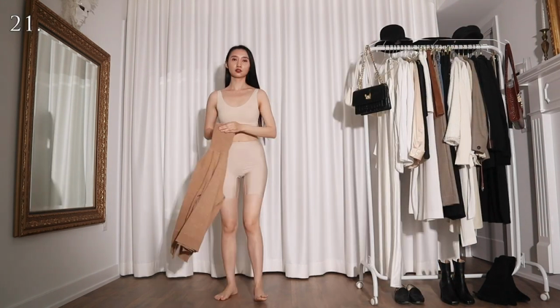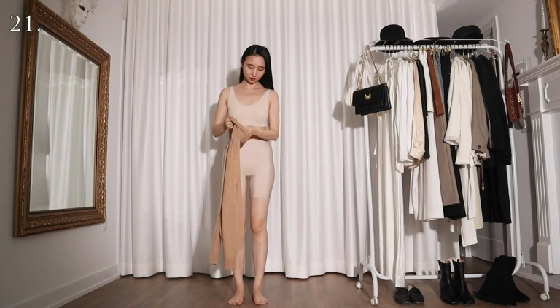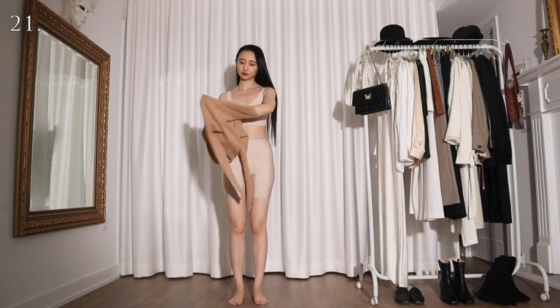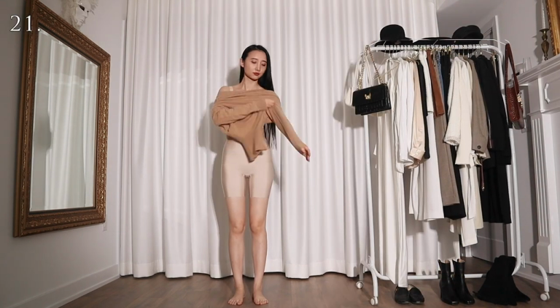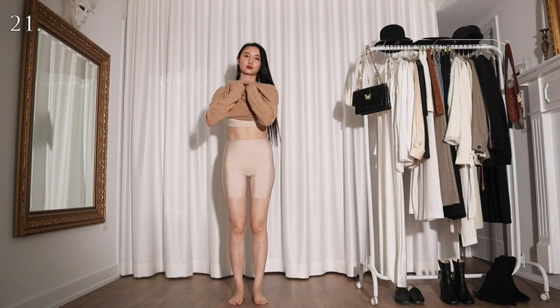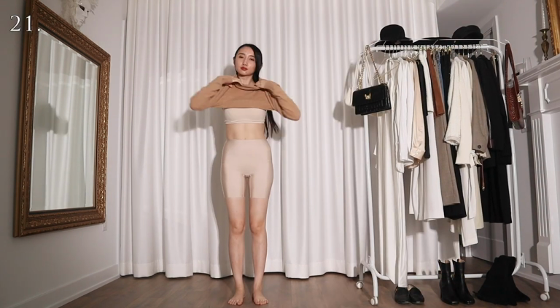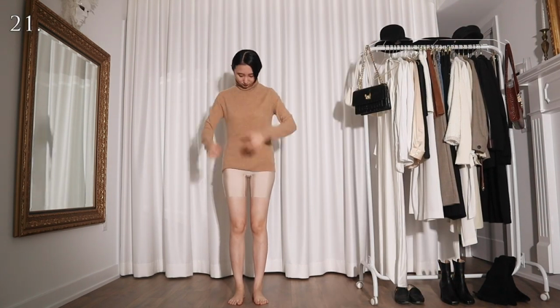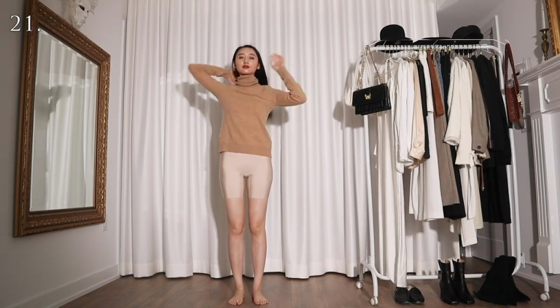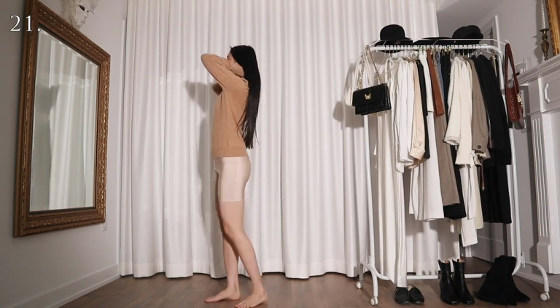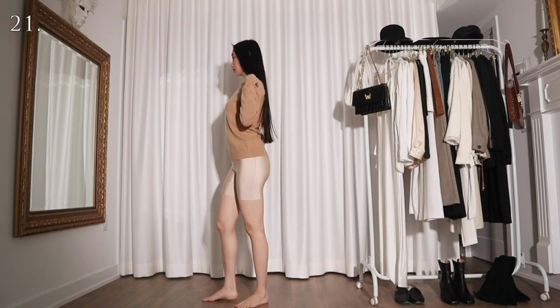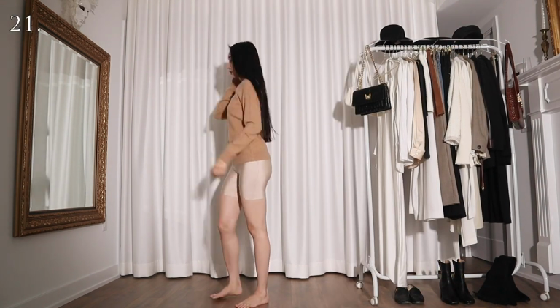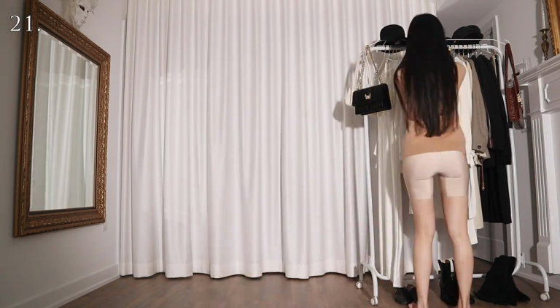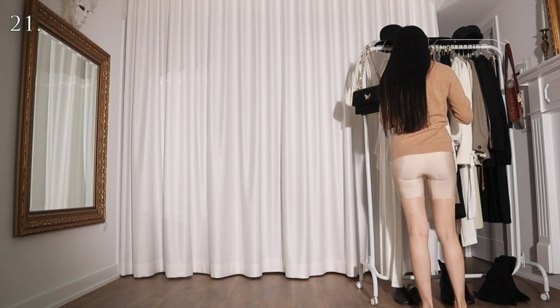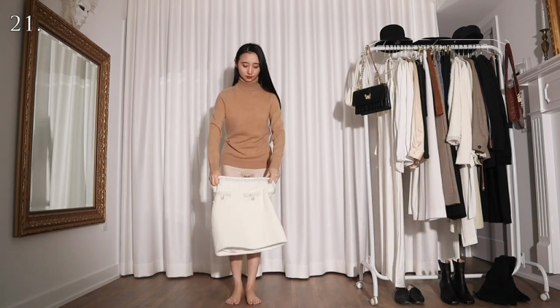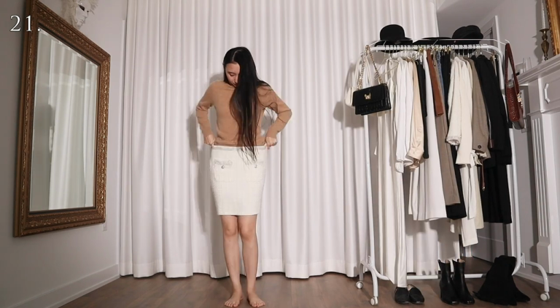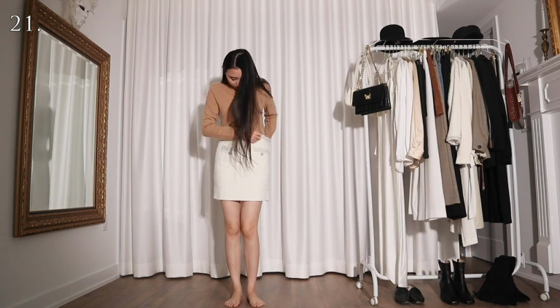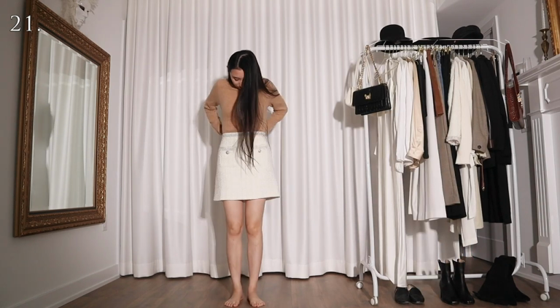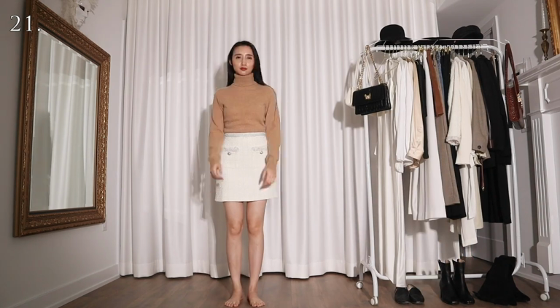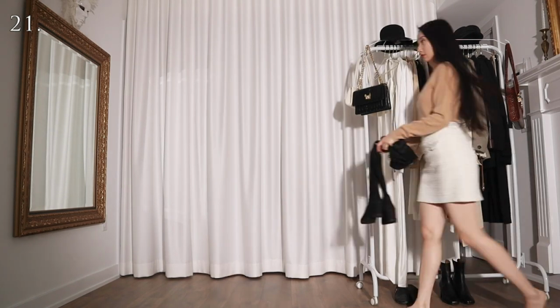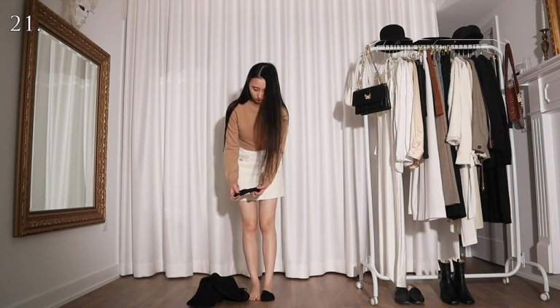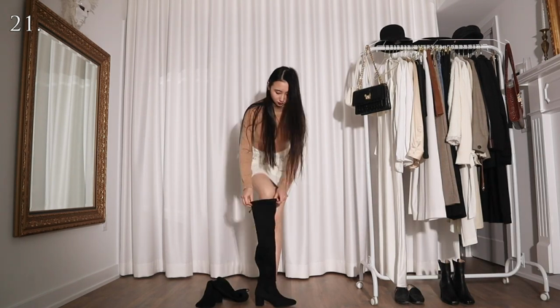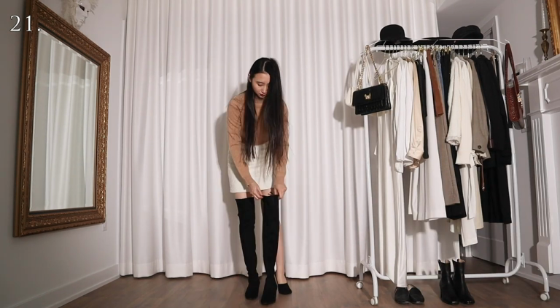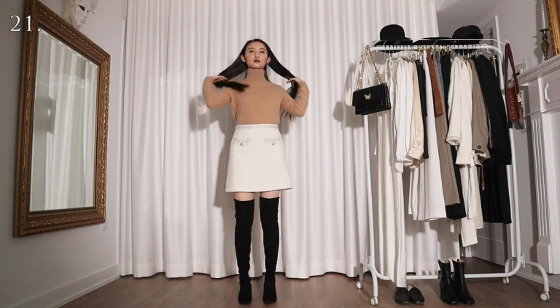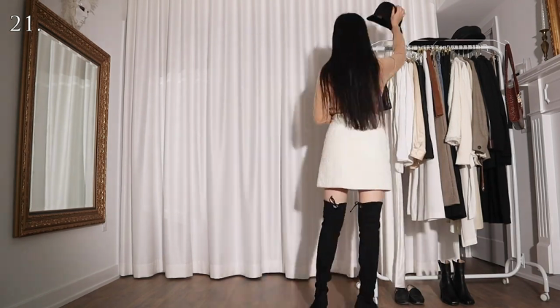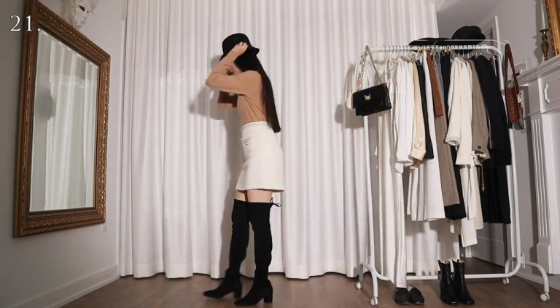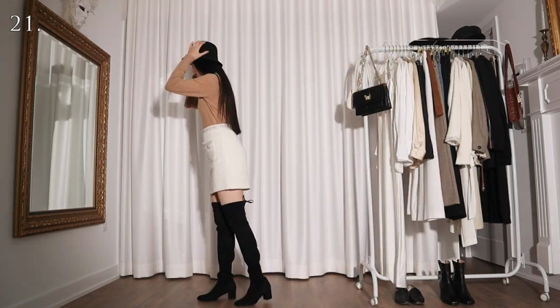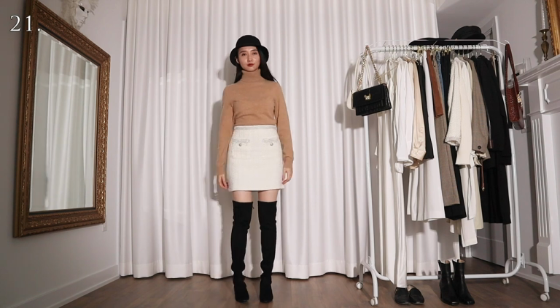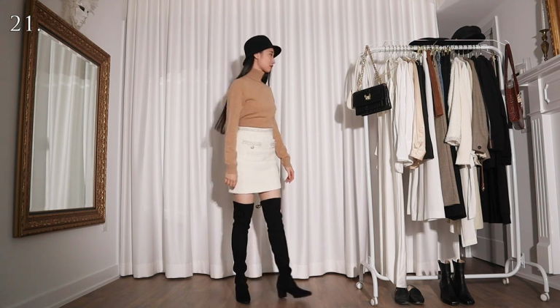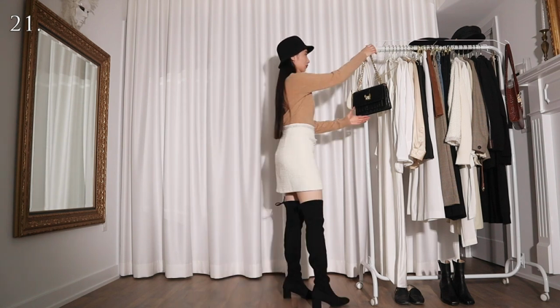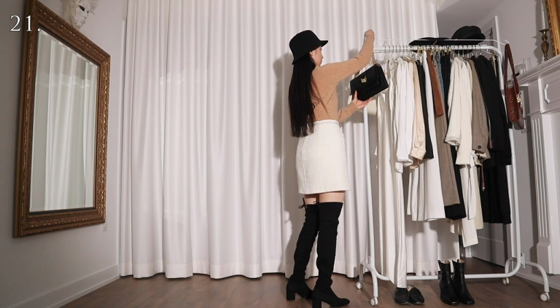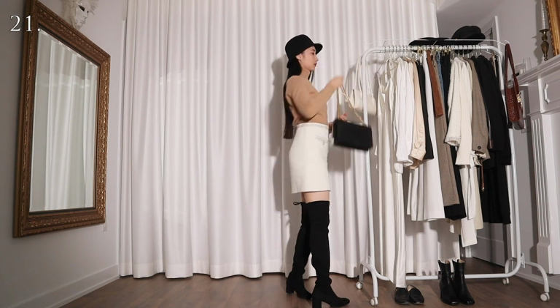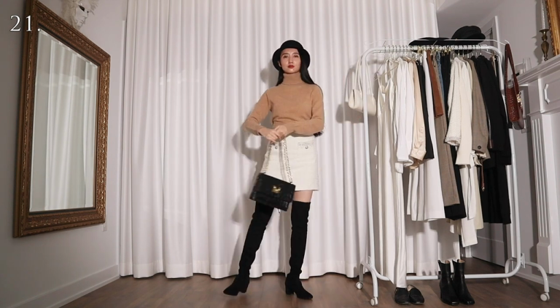For the next couple of looks I'm going to be using this camel turtleneck cashmere sweater. For this one I'm wearing it with a white tweed mini skirt, a pair of black over the knee boots, and a black bucket hat. This is so not me but whatever.